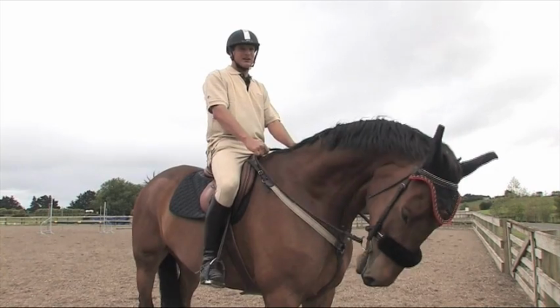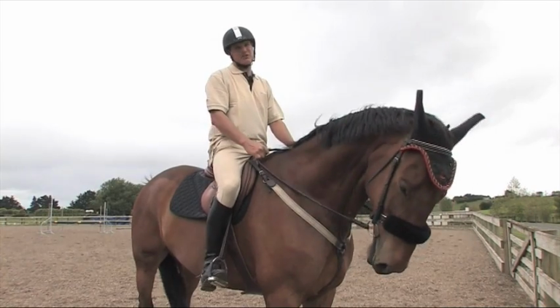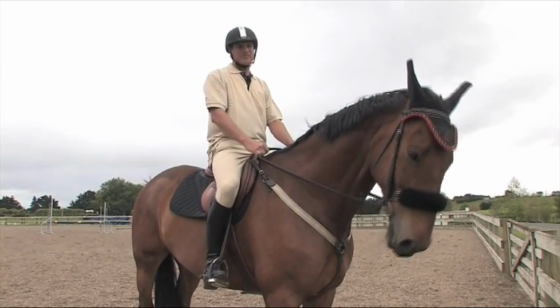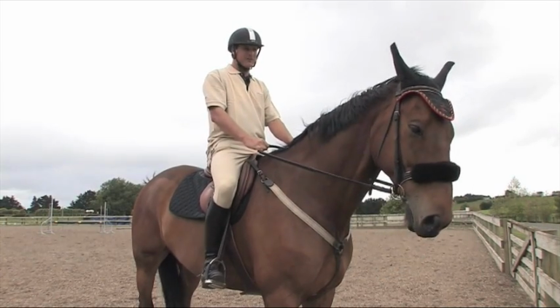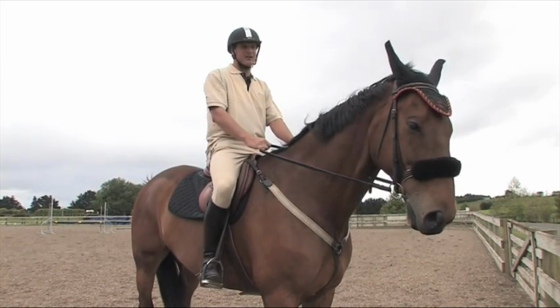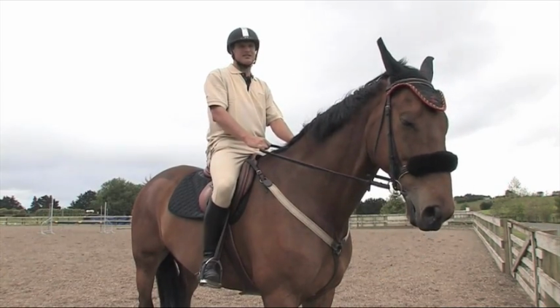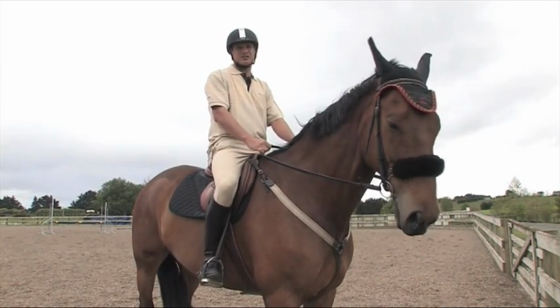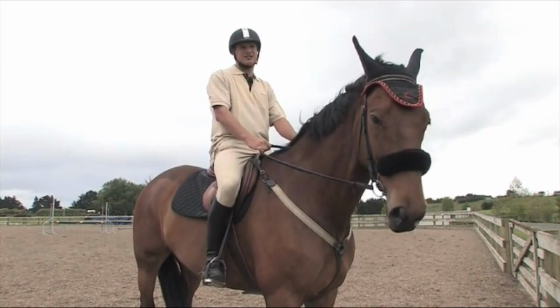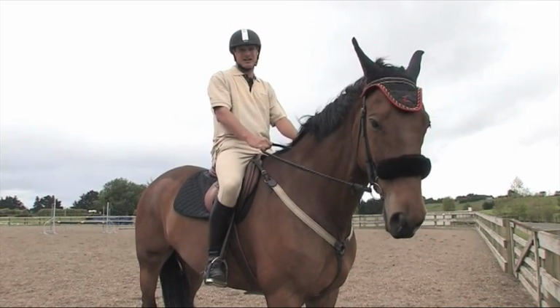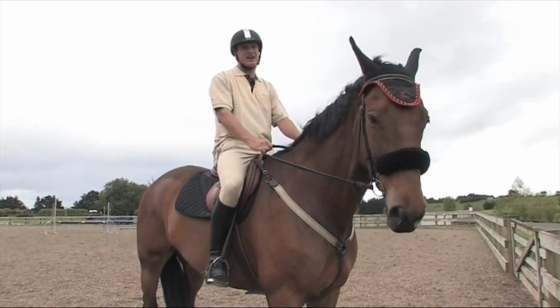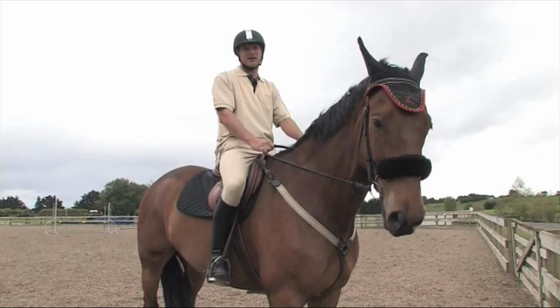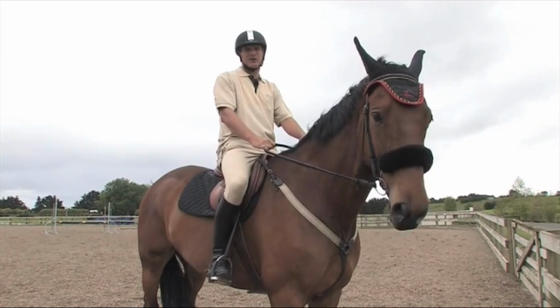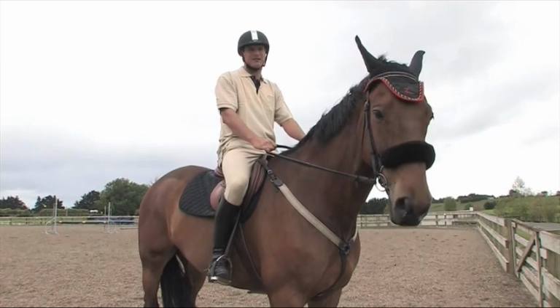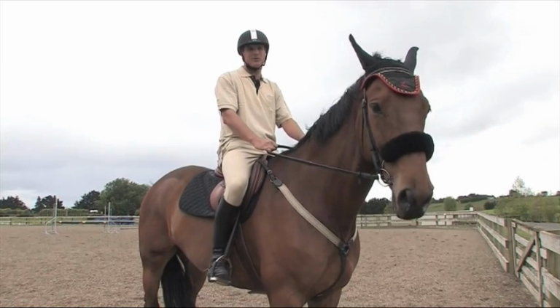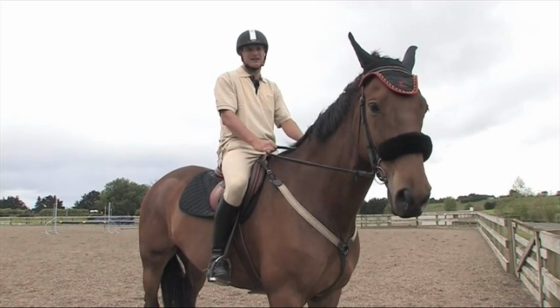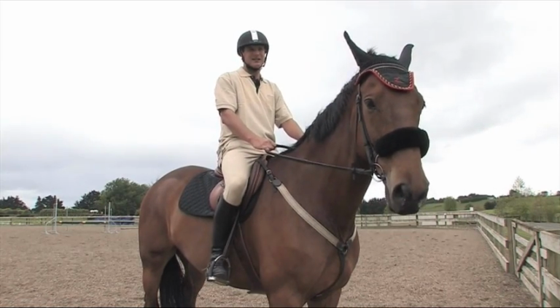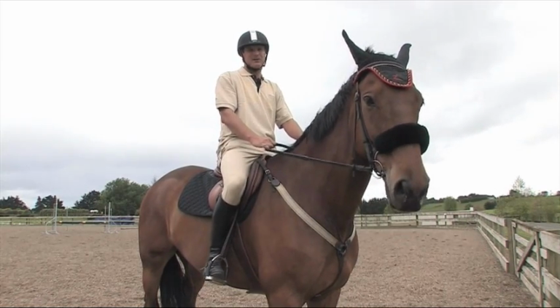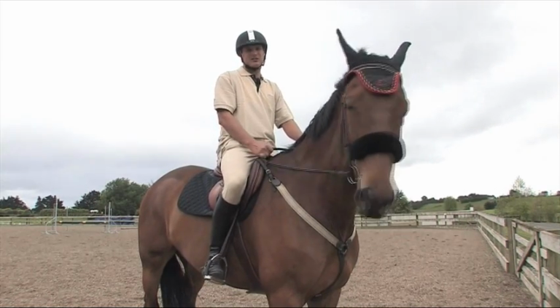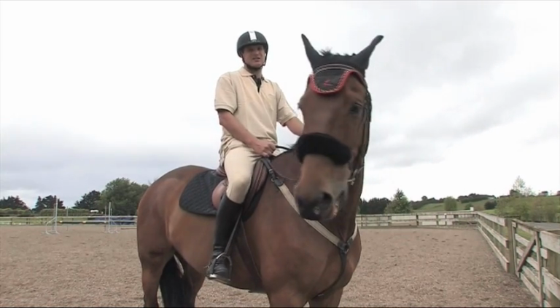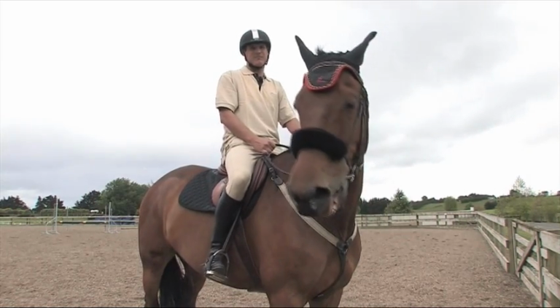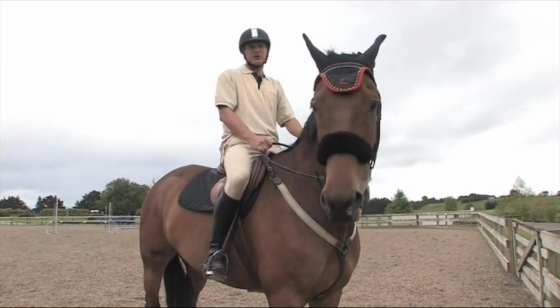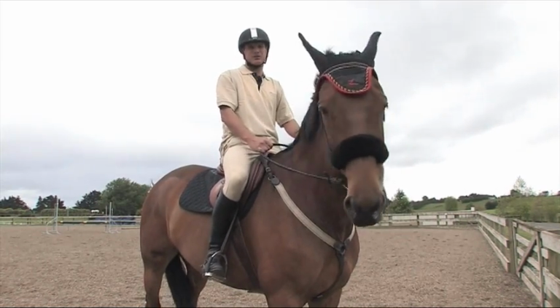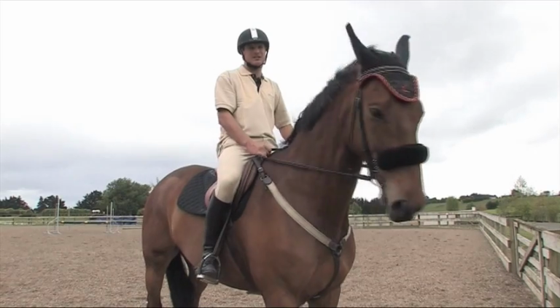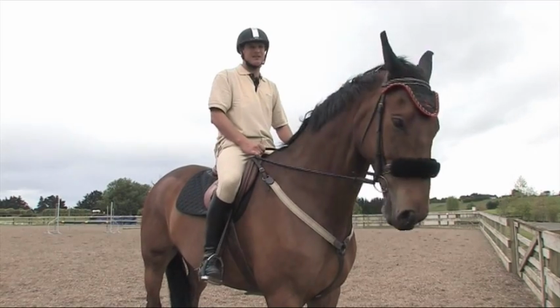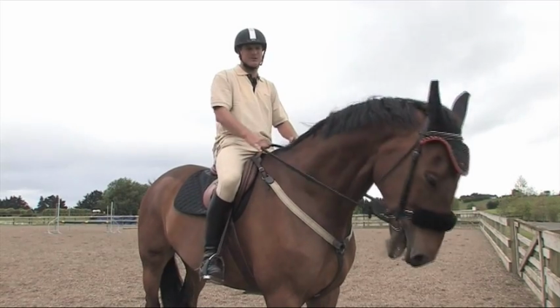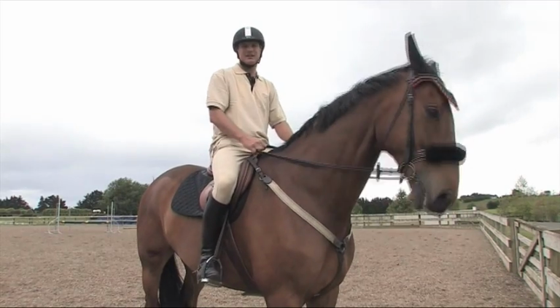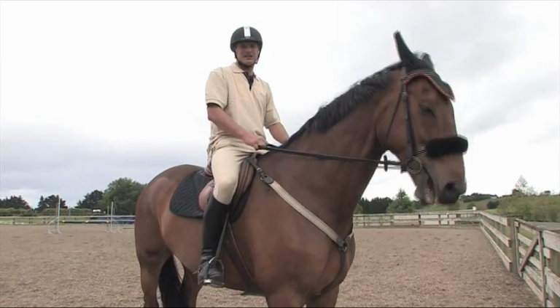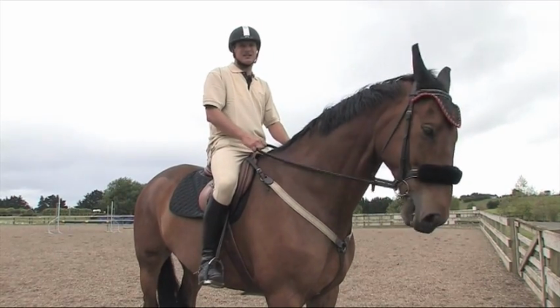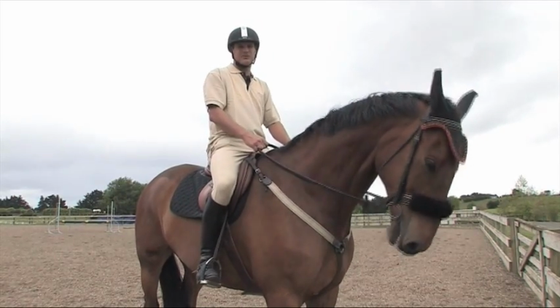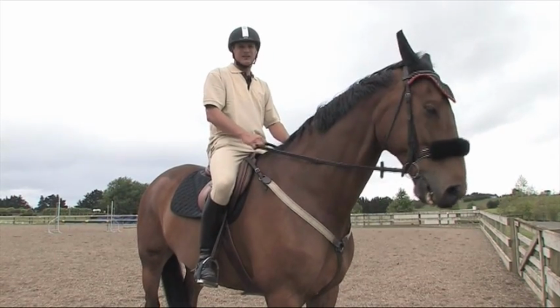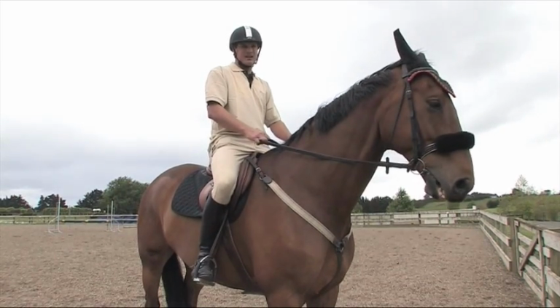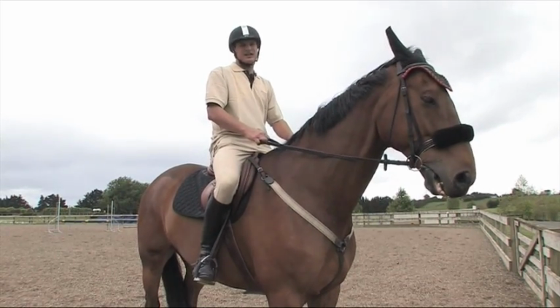It is a new philosophy I've had: to stop horses charging is to actually have them going around the corner at a more forward pace. I'm going to demonstrate this in what we call a two point seat — that's with my seat out of the saddle at a canter.